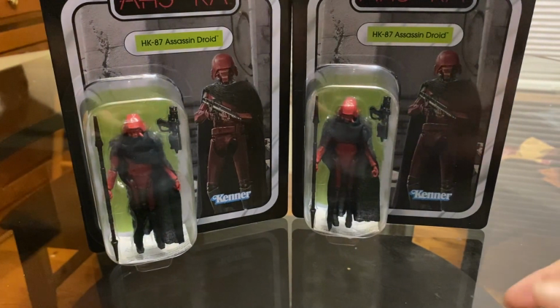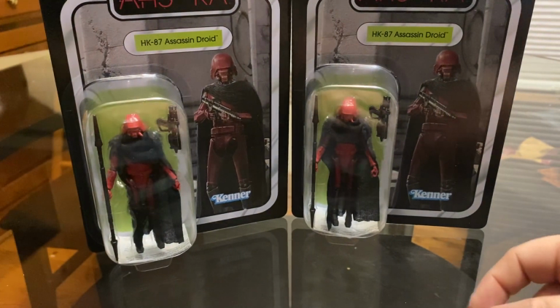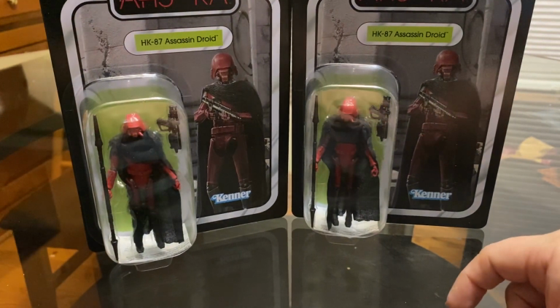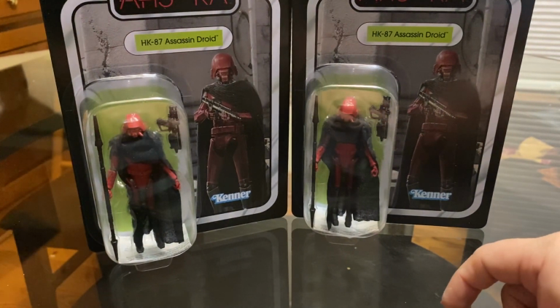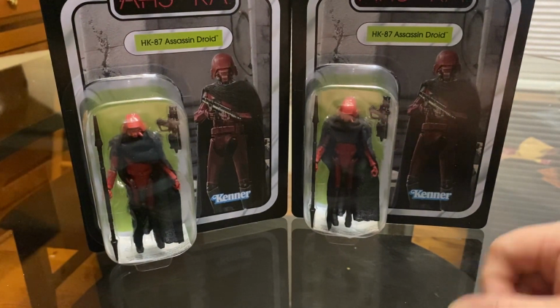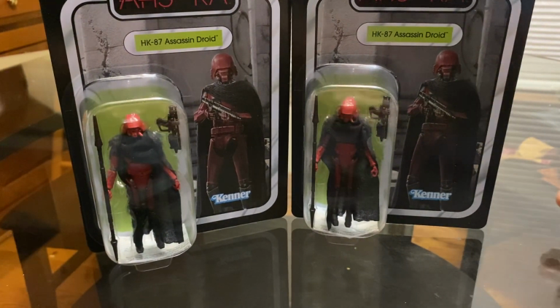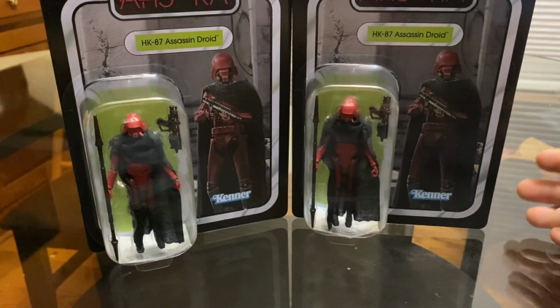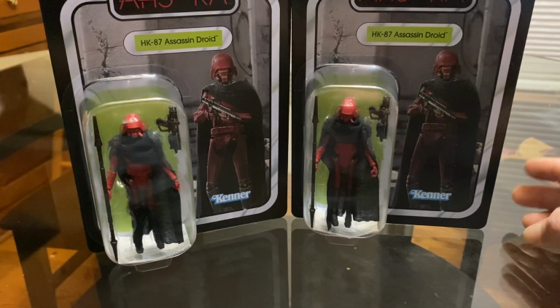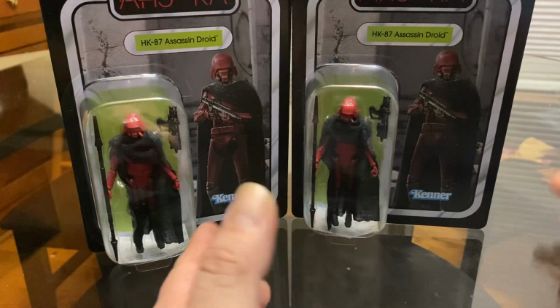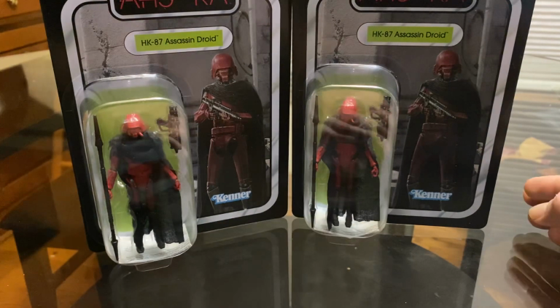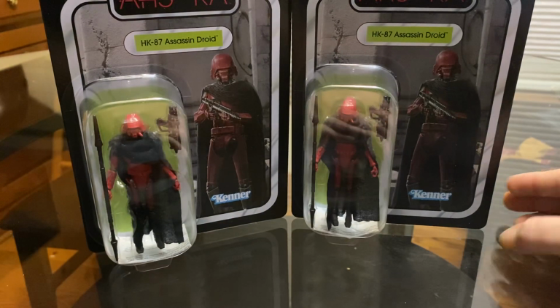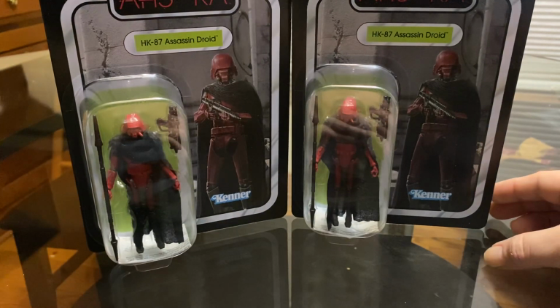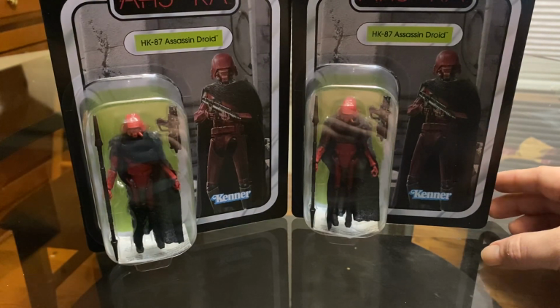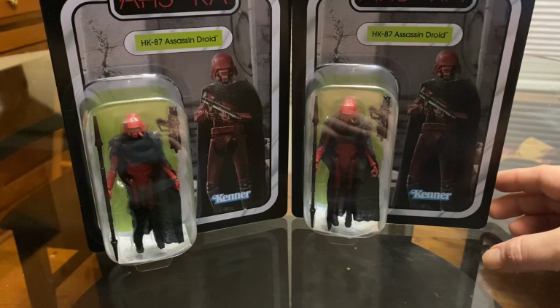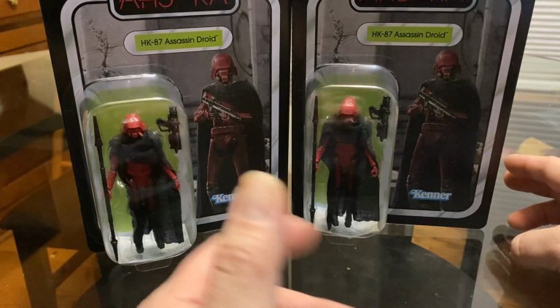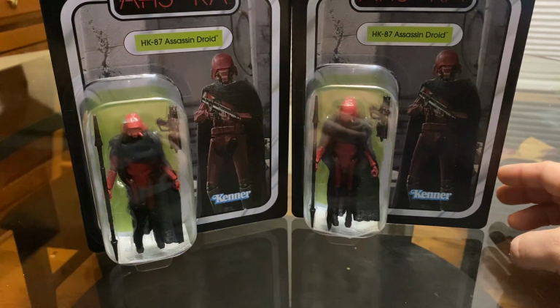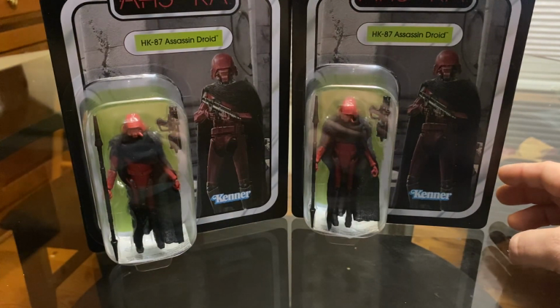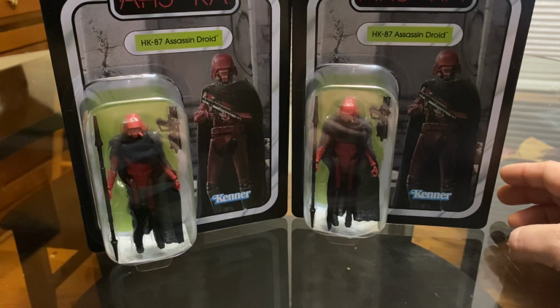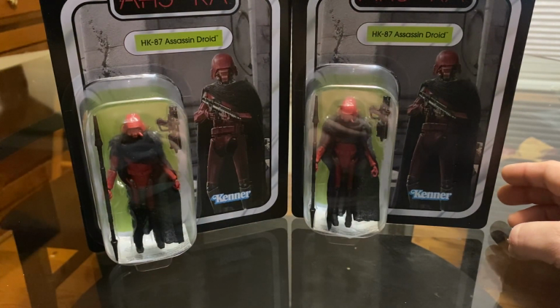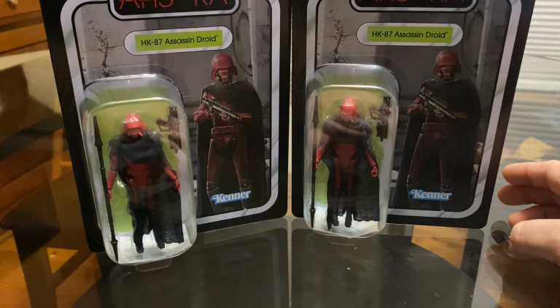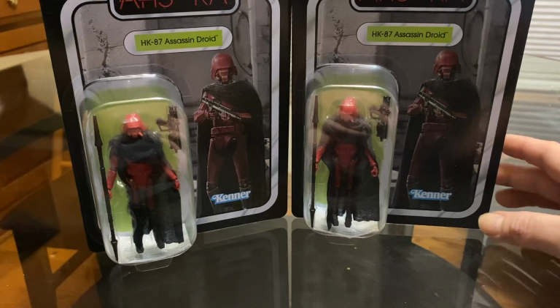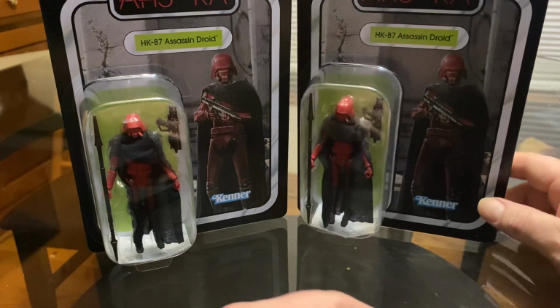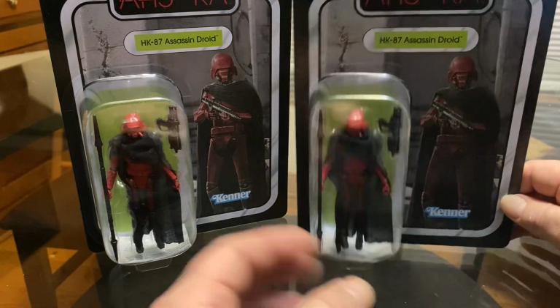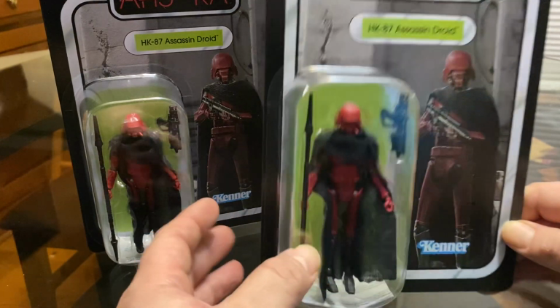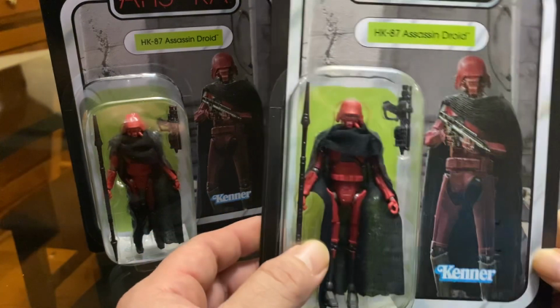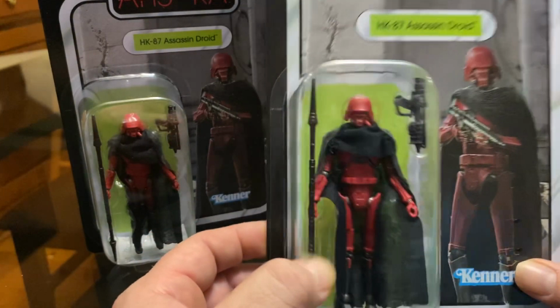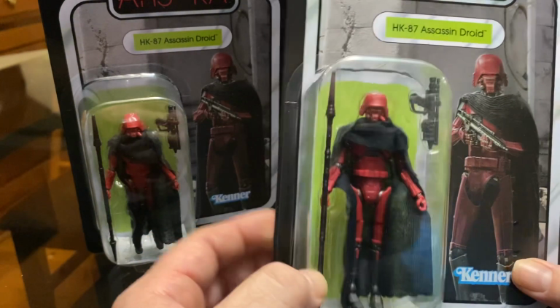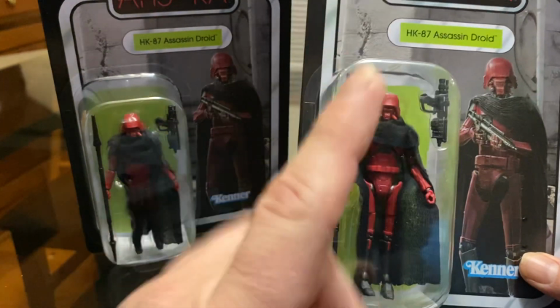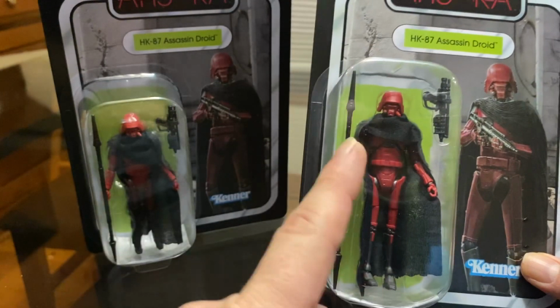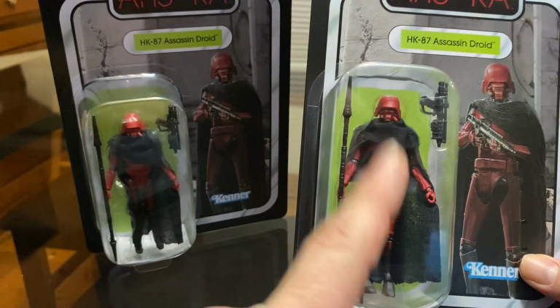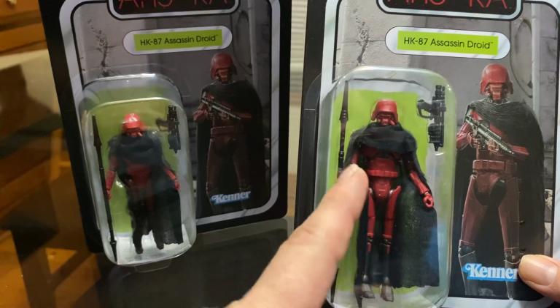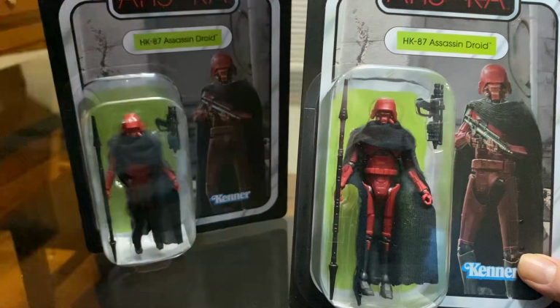Hey guys, welcome back to another one of my videos. This is my new review on the Star Wars 3 and 3 quarter Vintage Collection from the Ahsoka series — the HK87 SNS Droid. I already have one out of the pack.